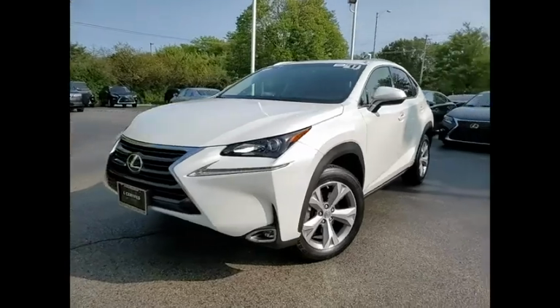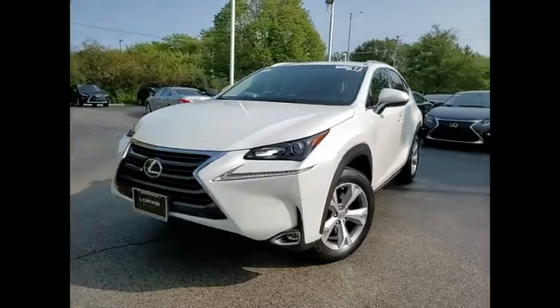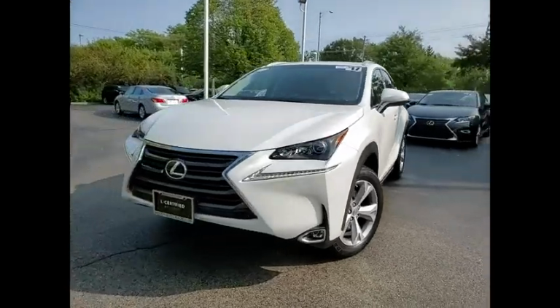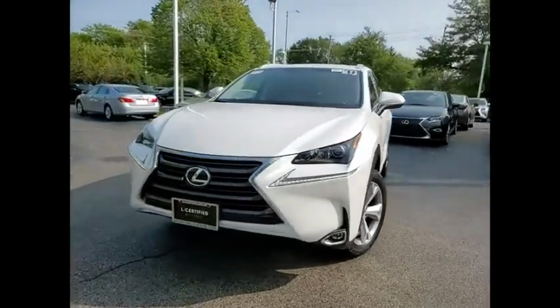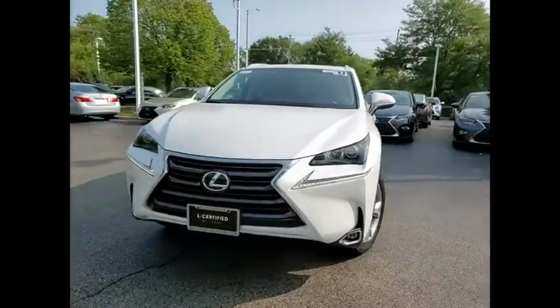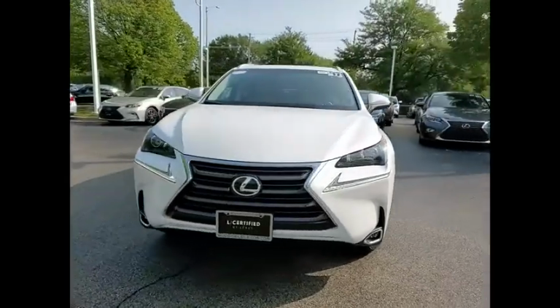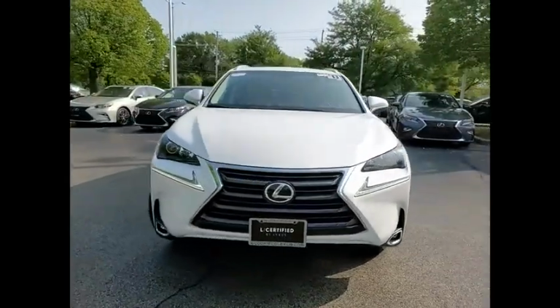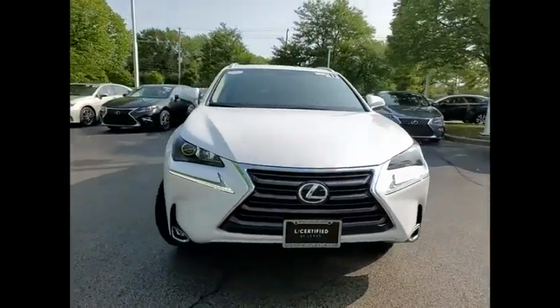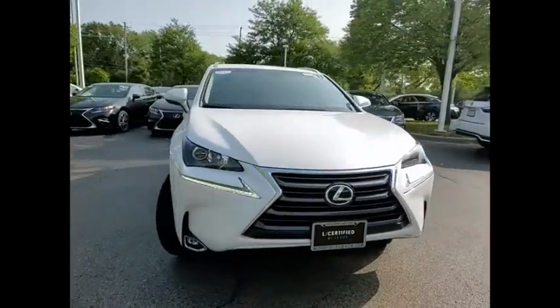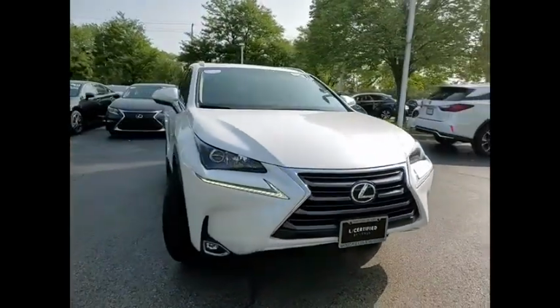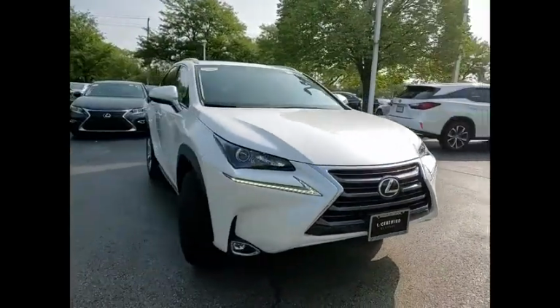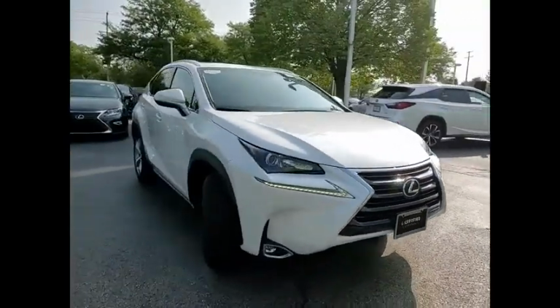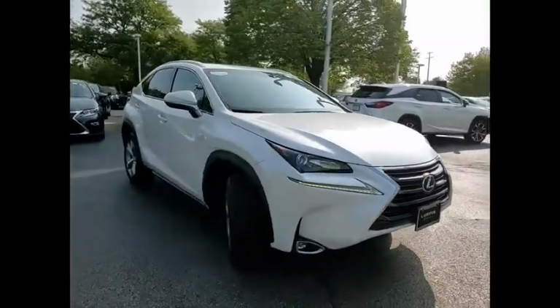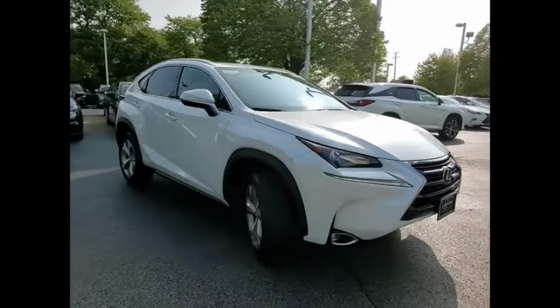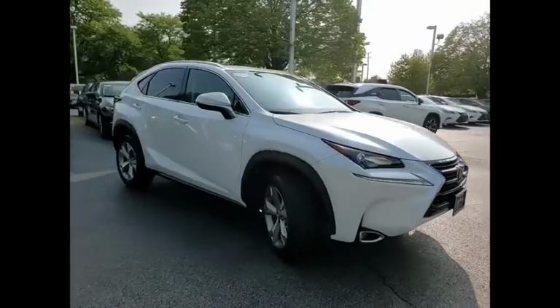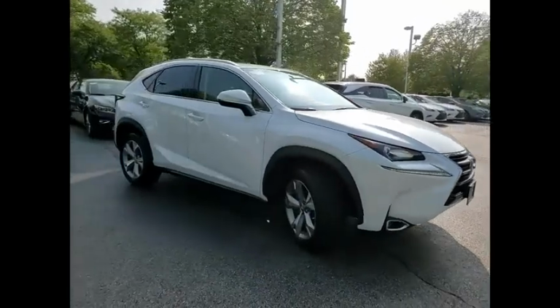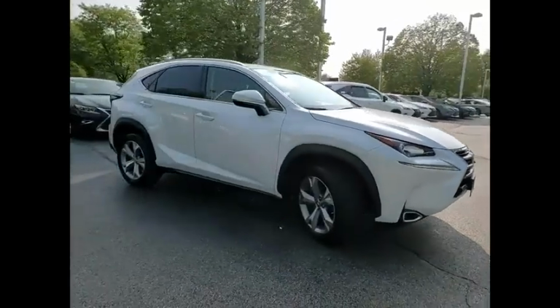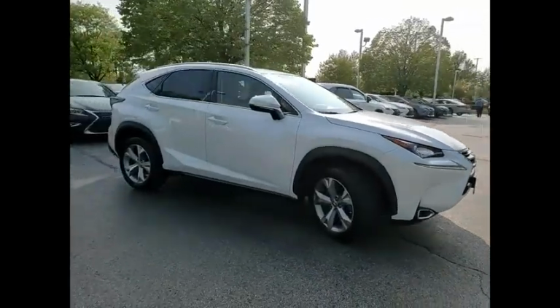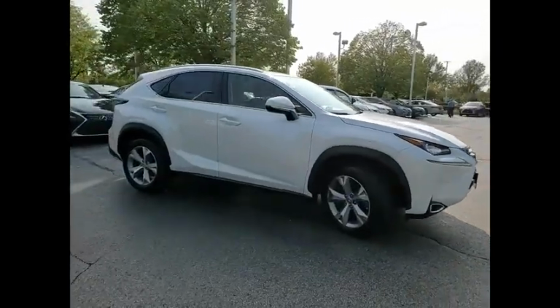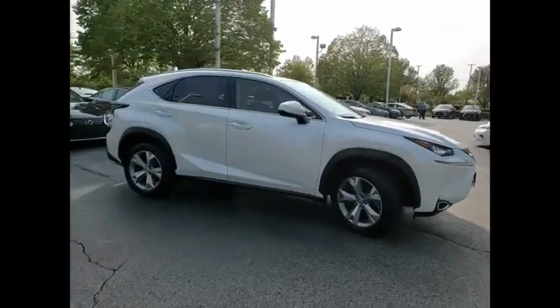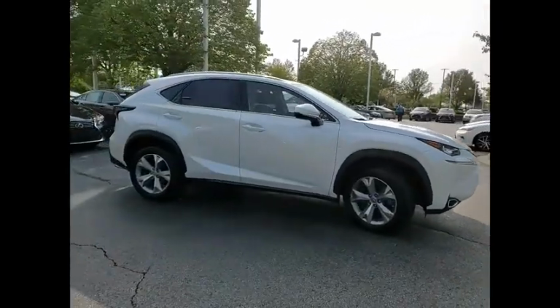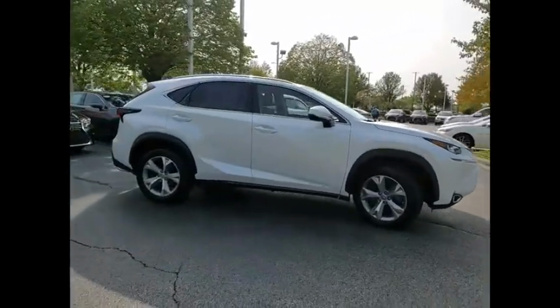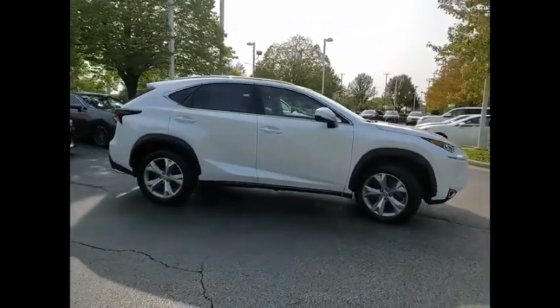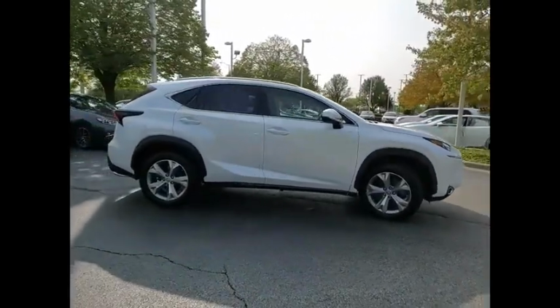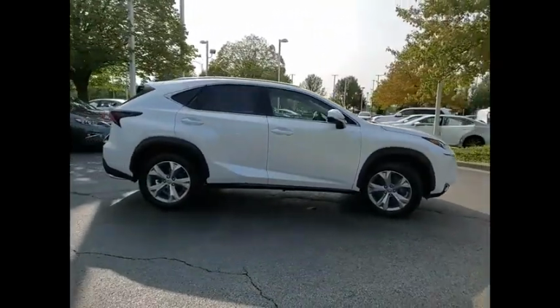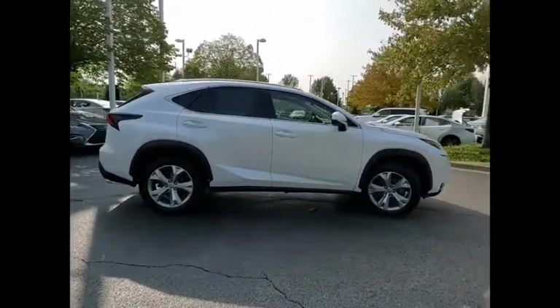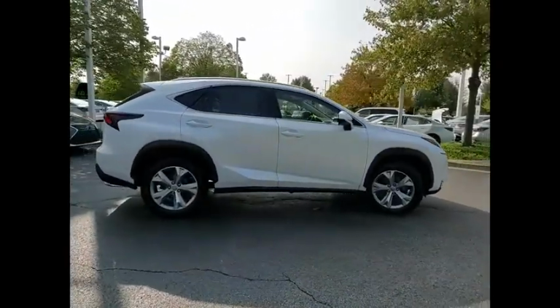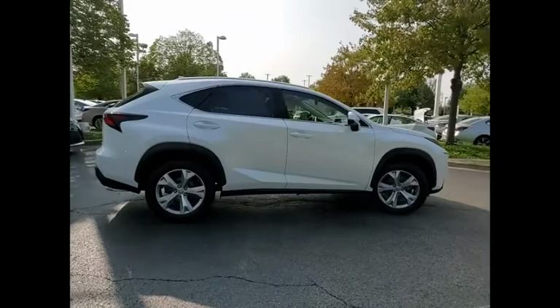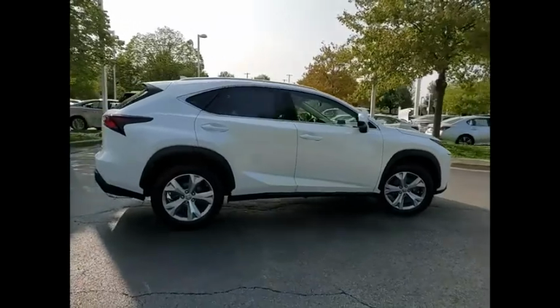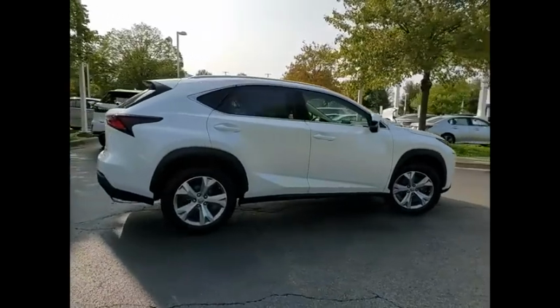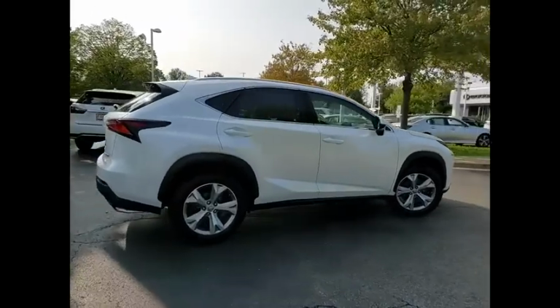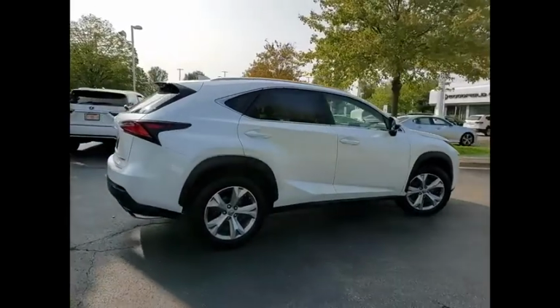Make a great choice today with the 2017 Lexus NX. The Lexus NX is sculpted to look nimble while hinting at the incredible power concentrated inside.